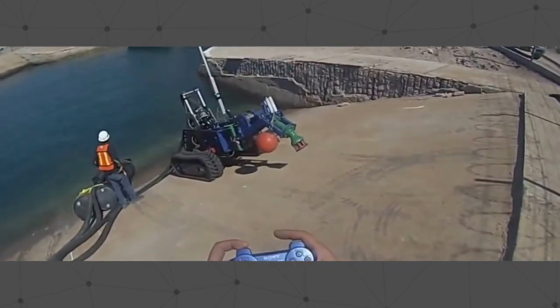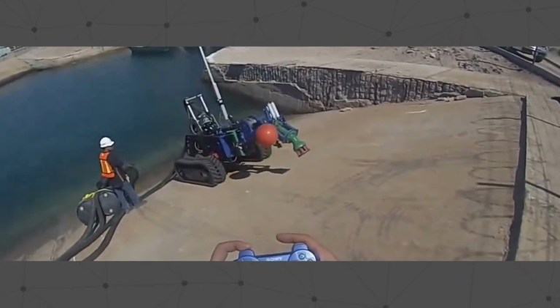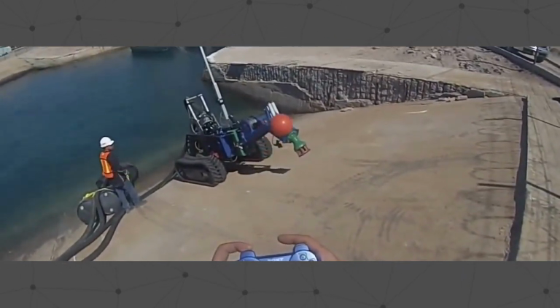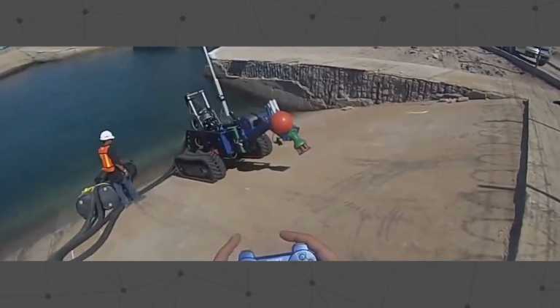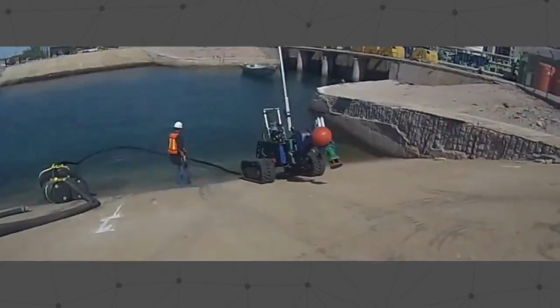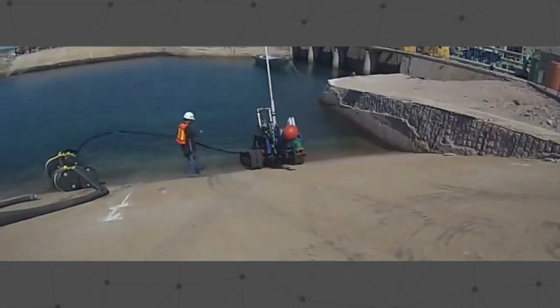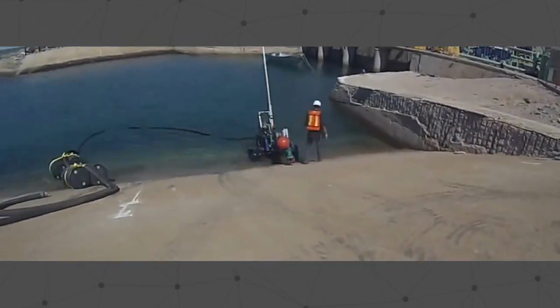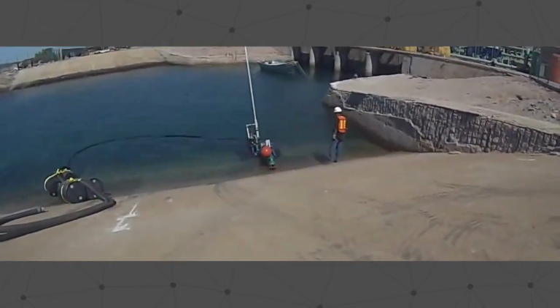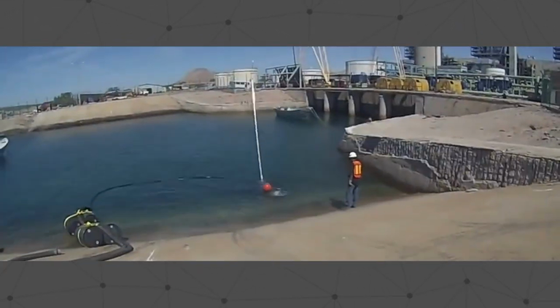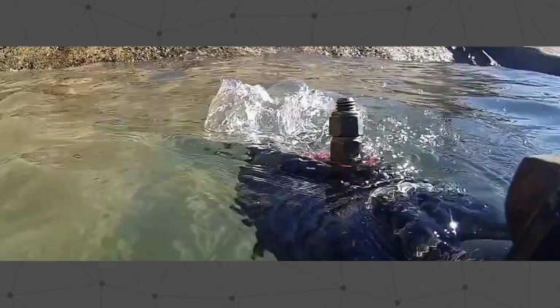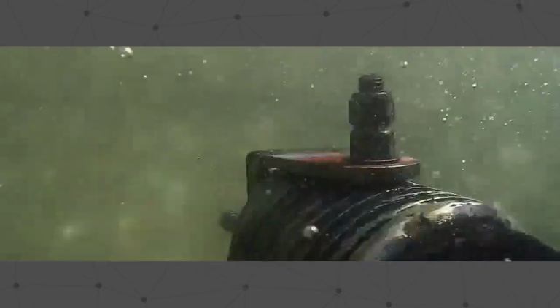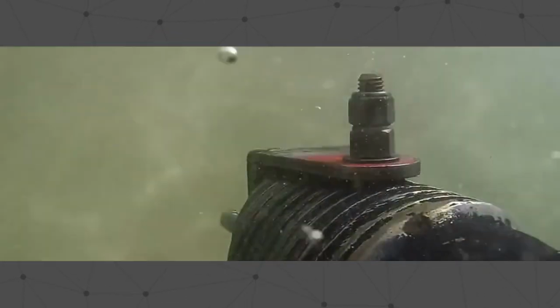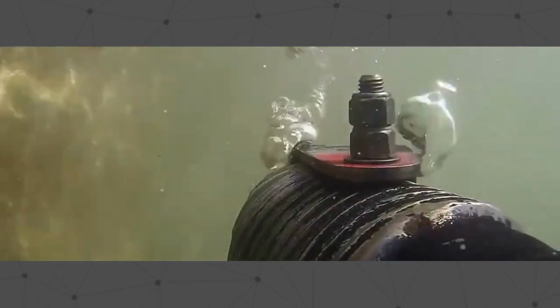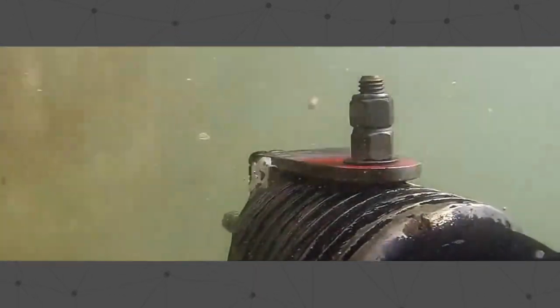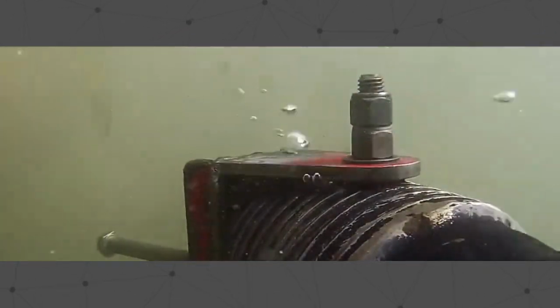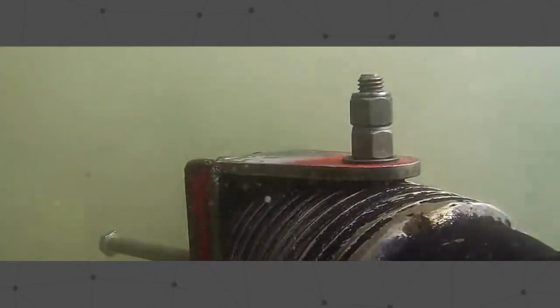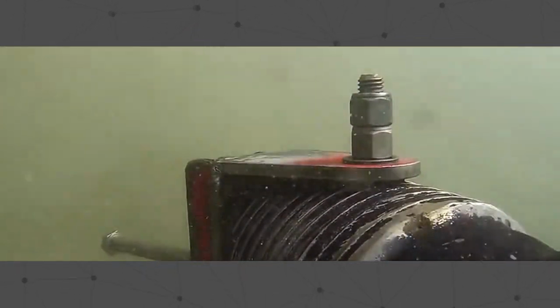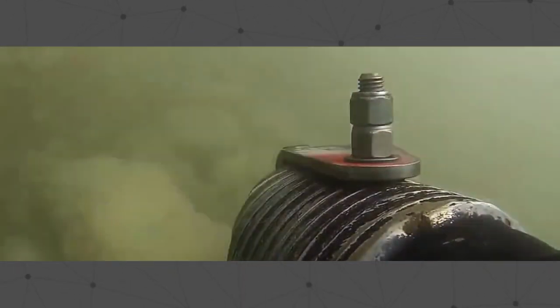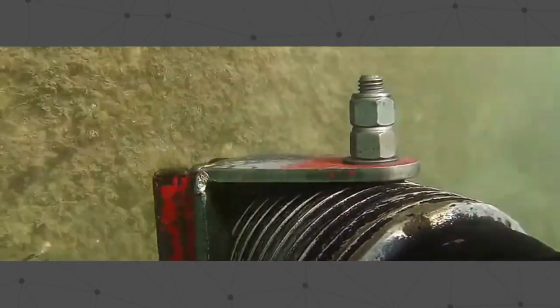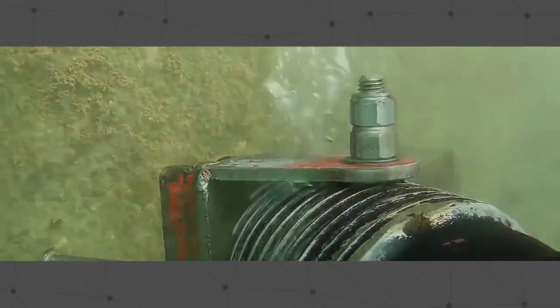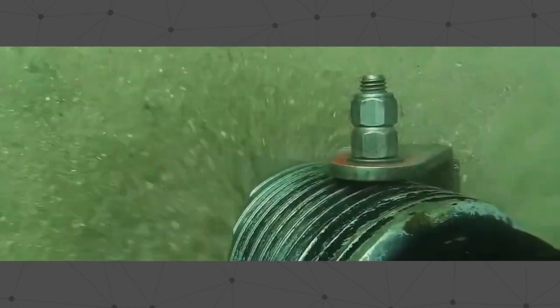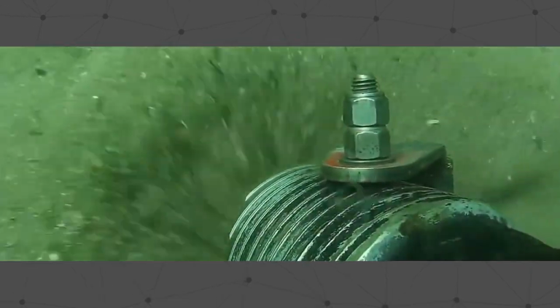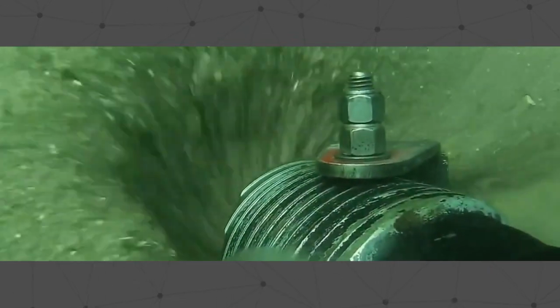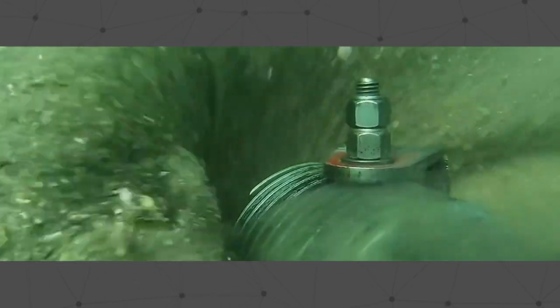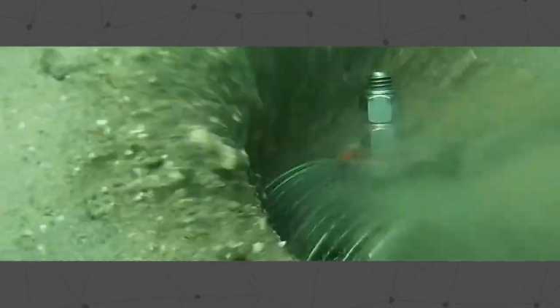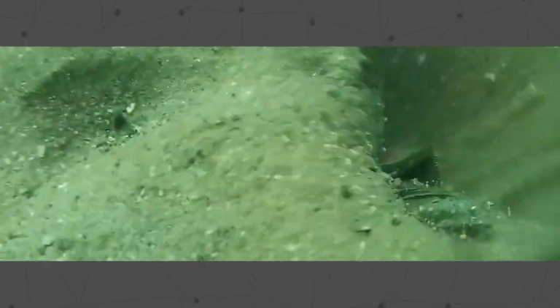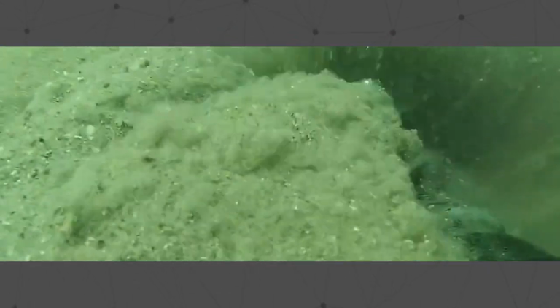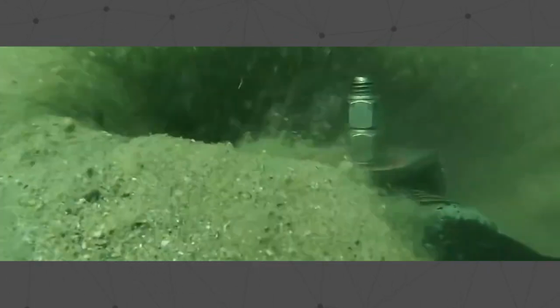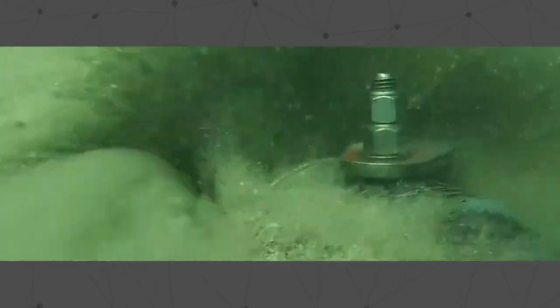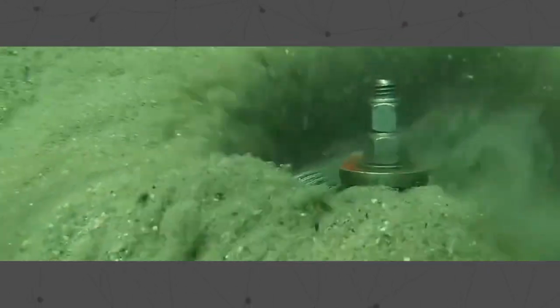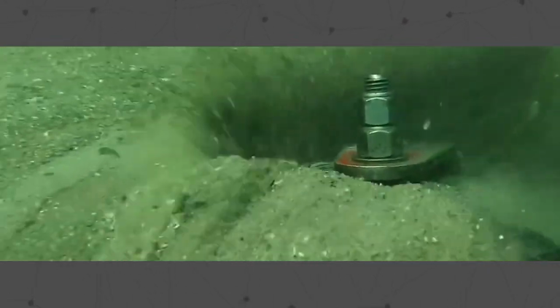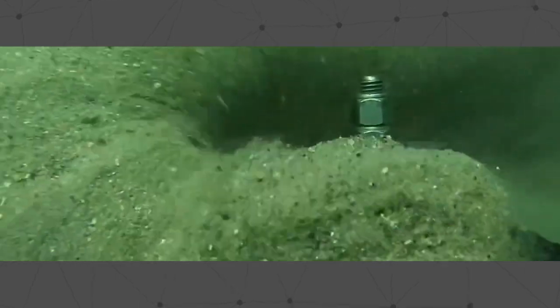Here you can see the sub dredge operating in a concrete lined cooling water intake canal for a nuclear power plant. It was too dangerous to have a surface dredge and people on the water. A remote operated solution that did not affect the concrete liner was mandatory.